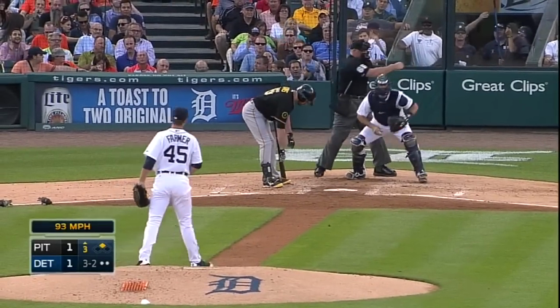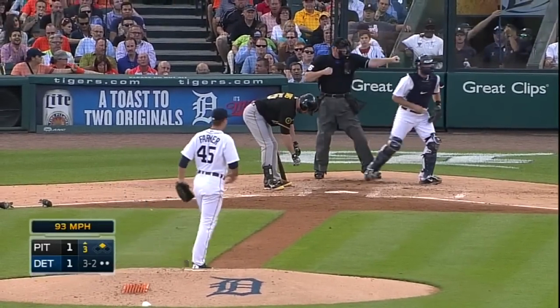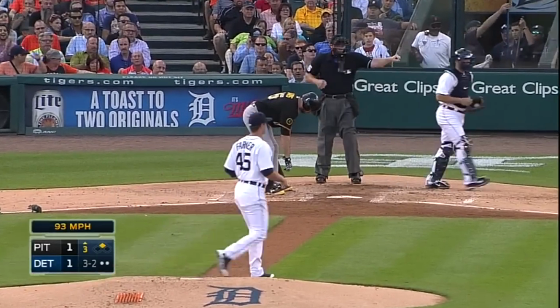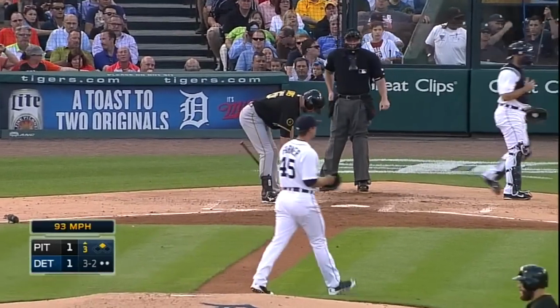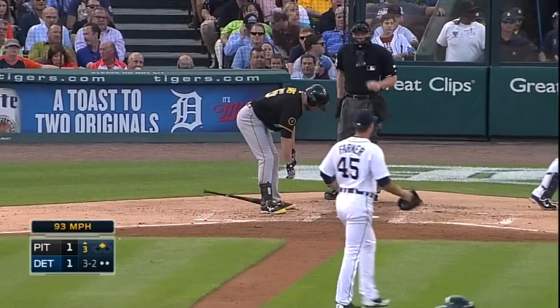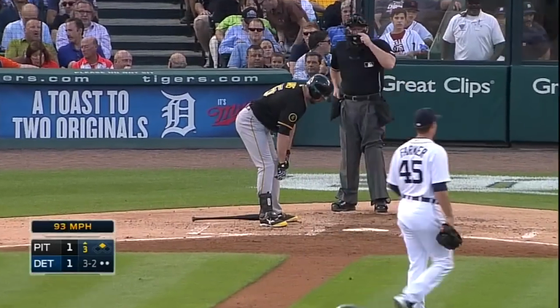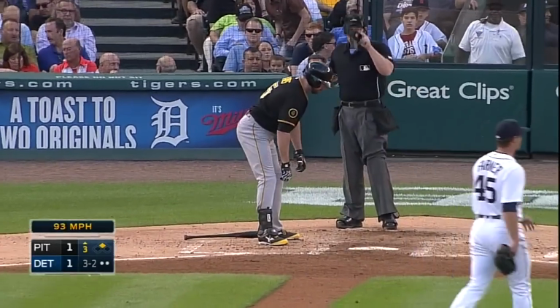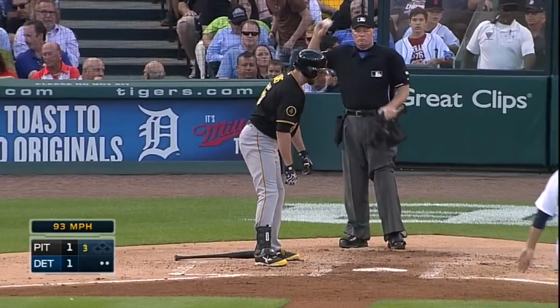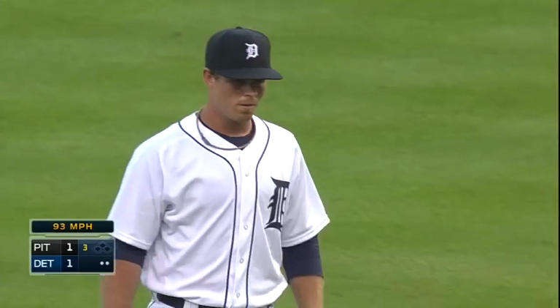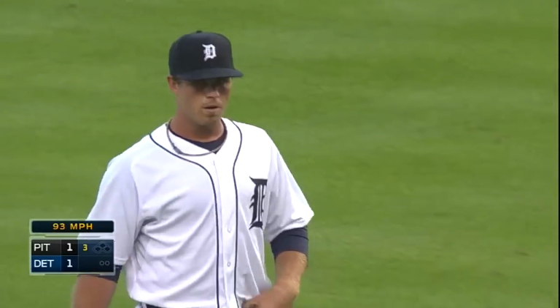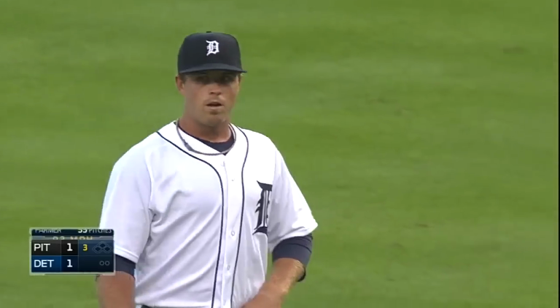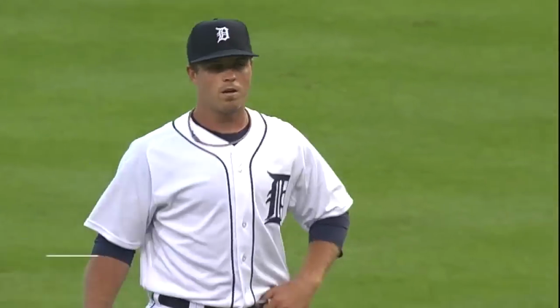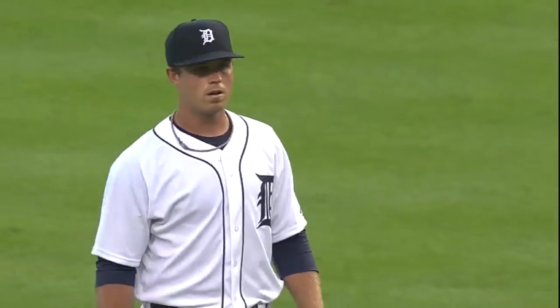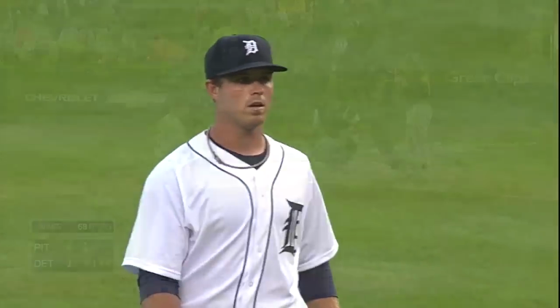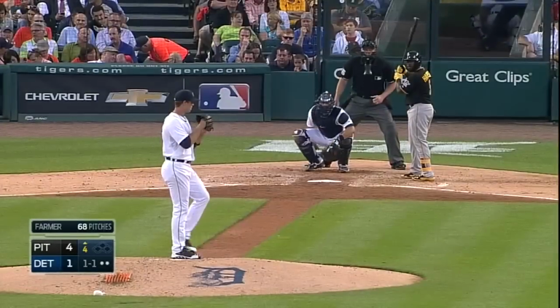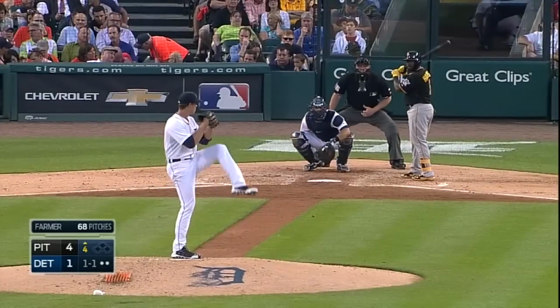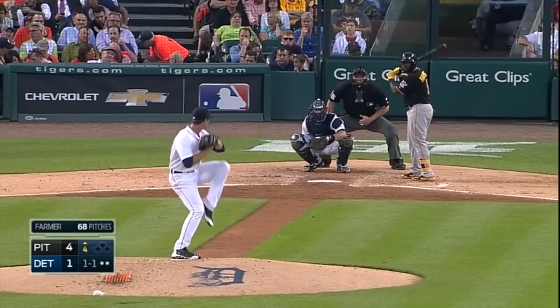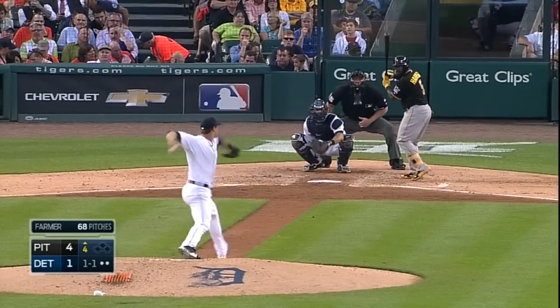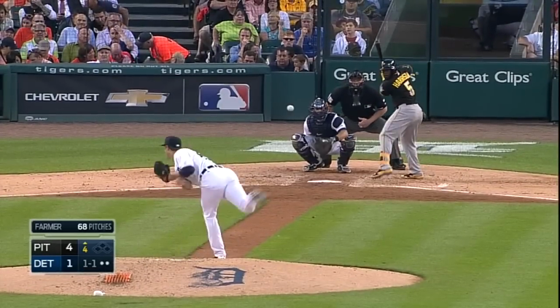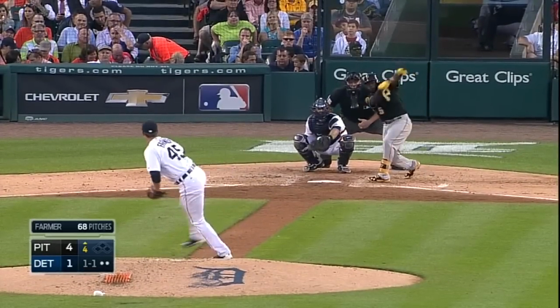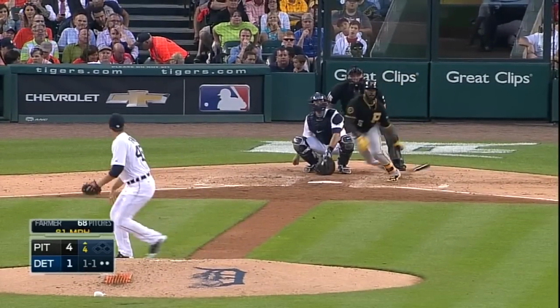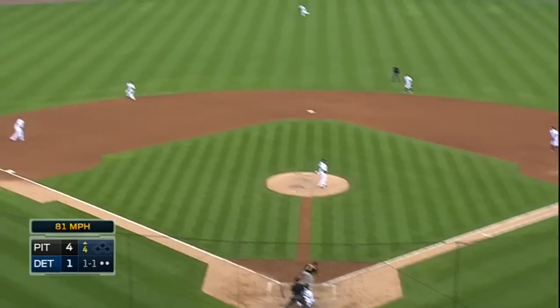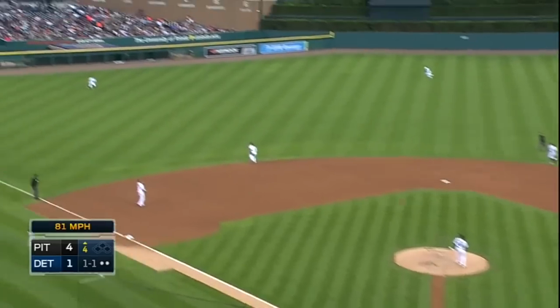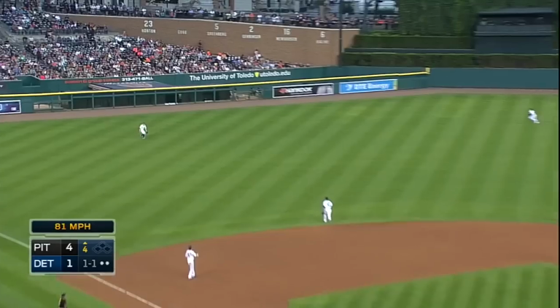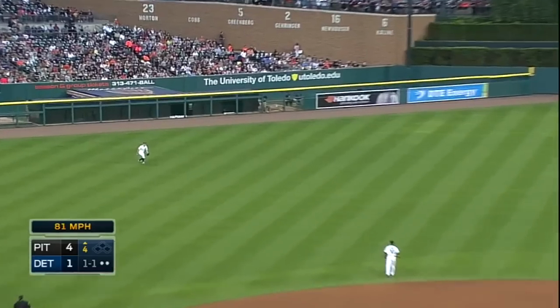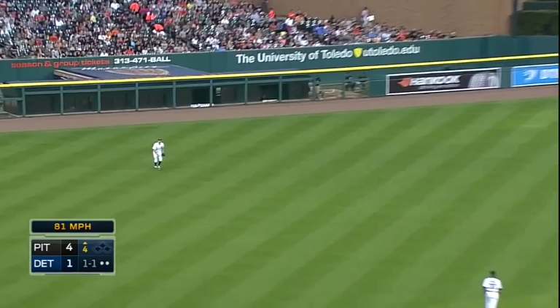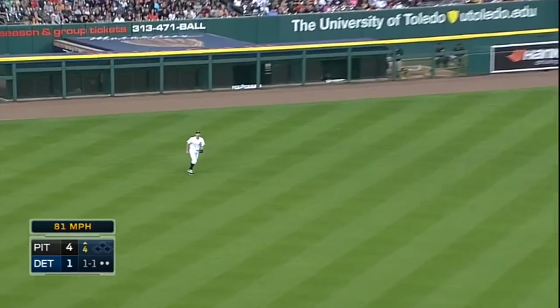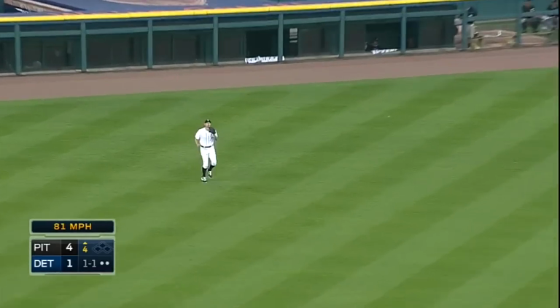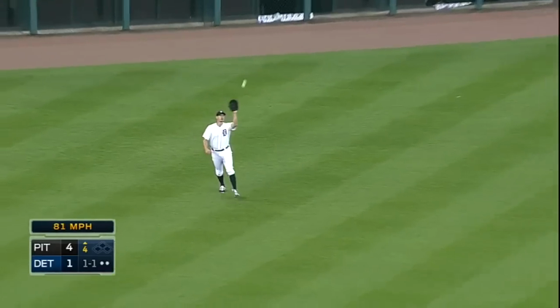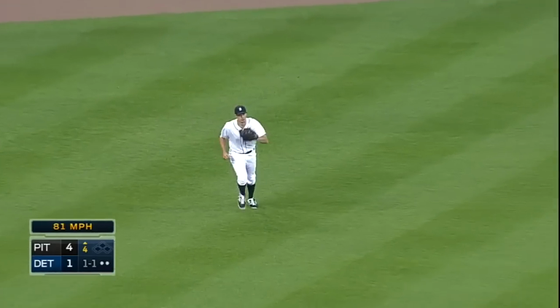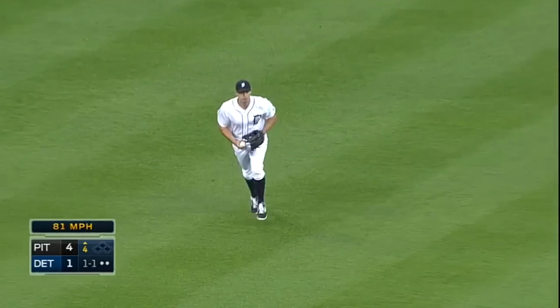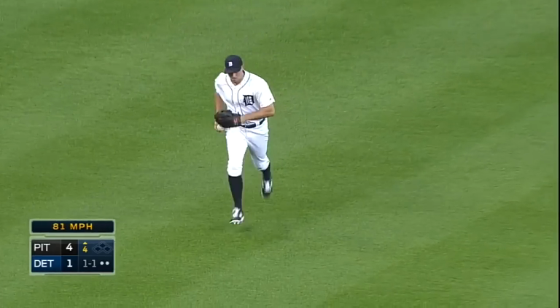And he got it — finally got the corner on the outside. And Davis is caught looking. Pull this one in the air to left, straight at Don Kelly. That'll end the inning.